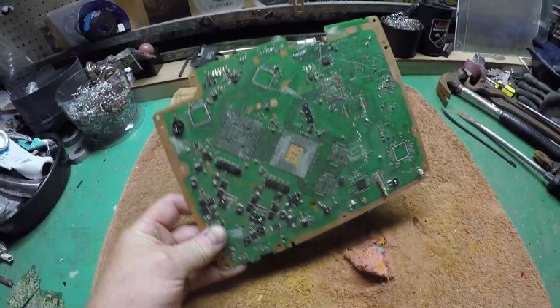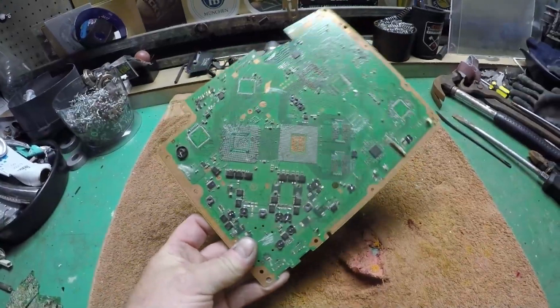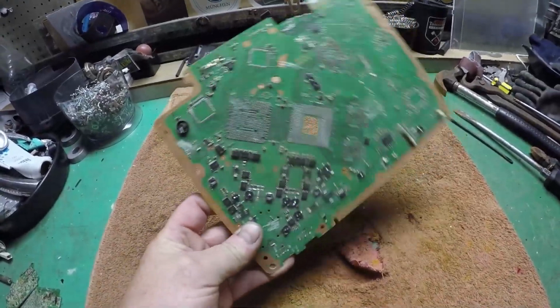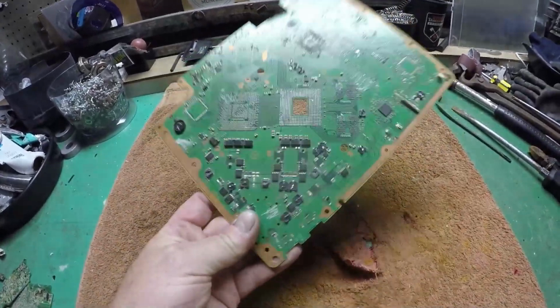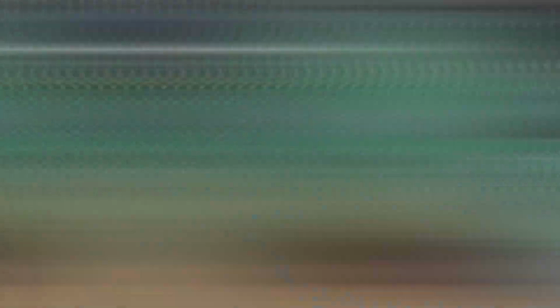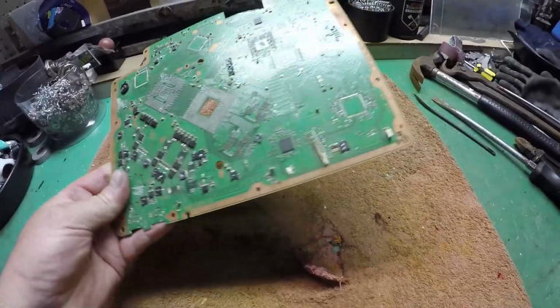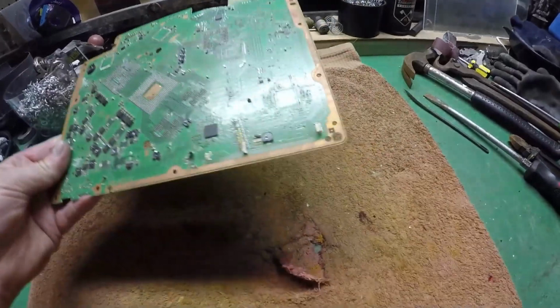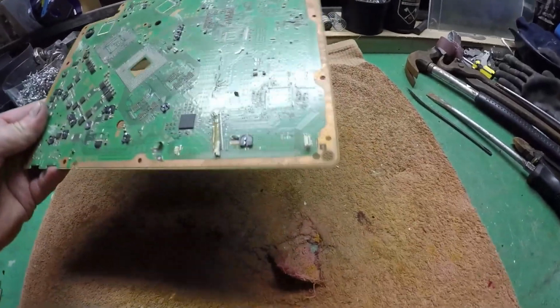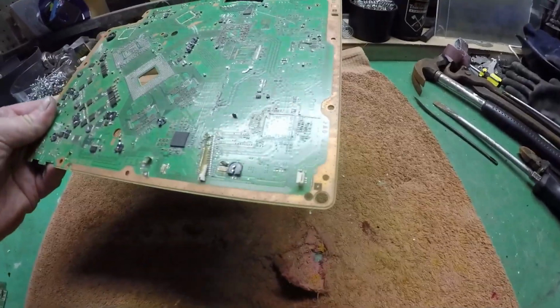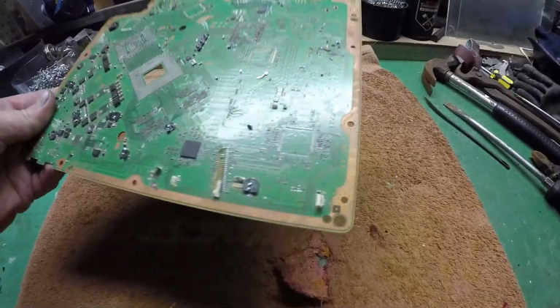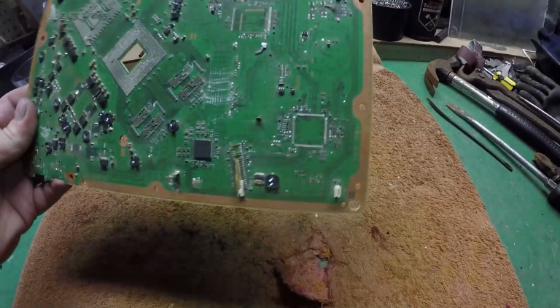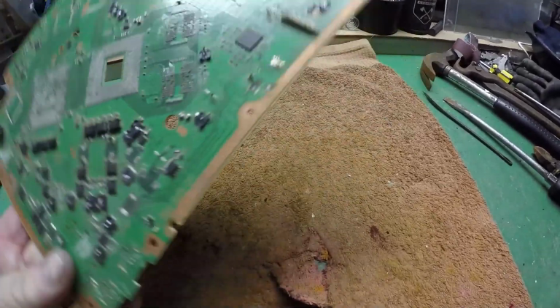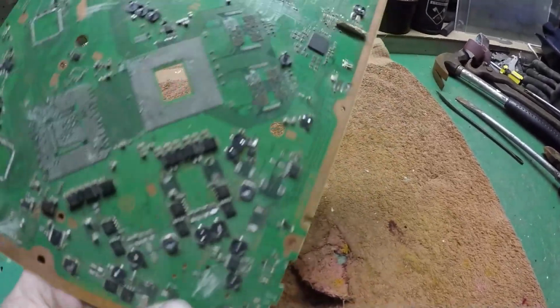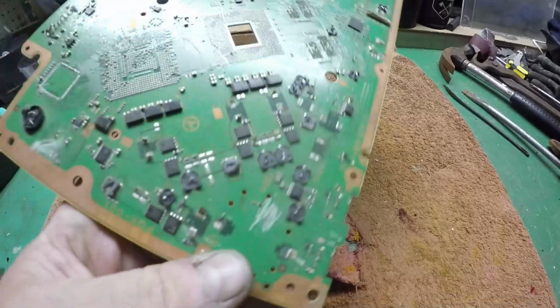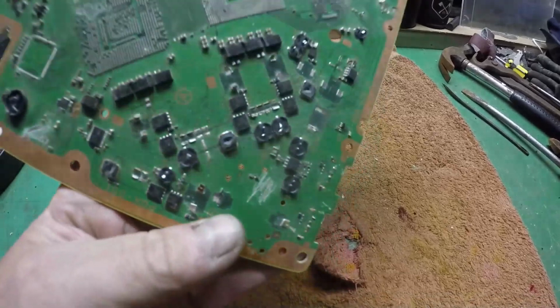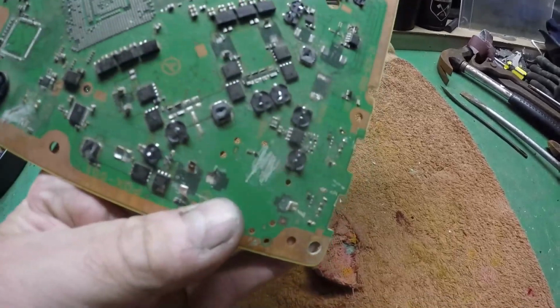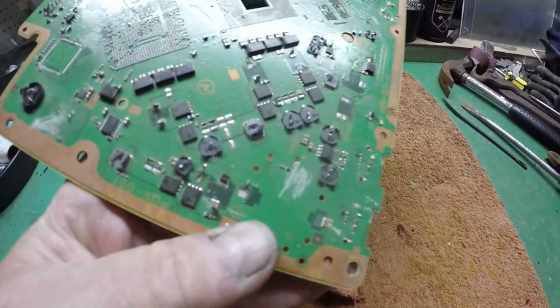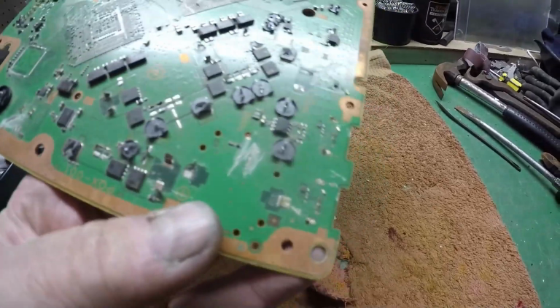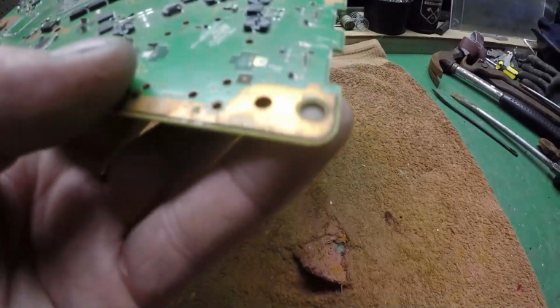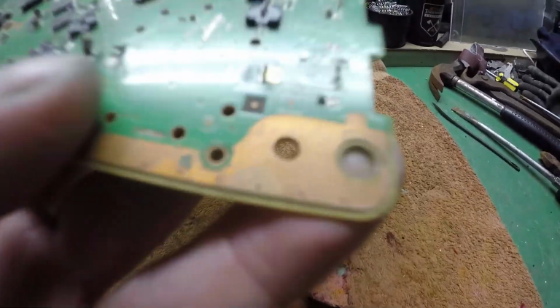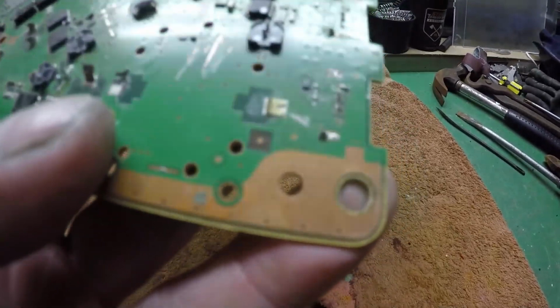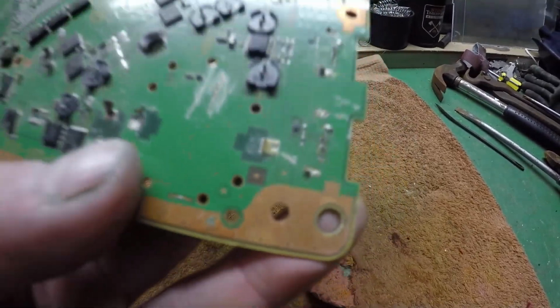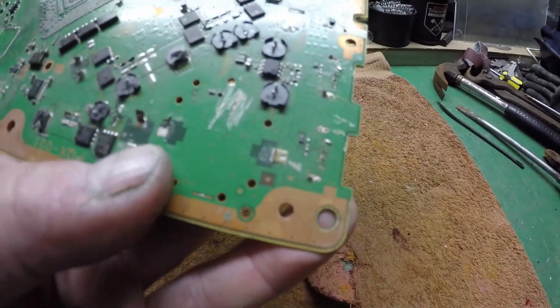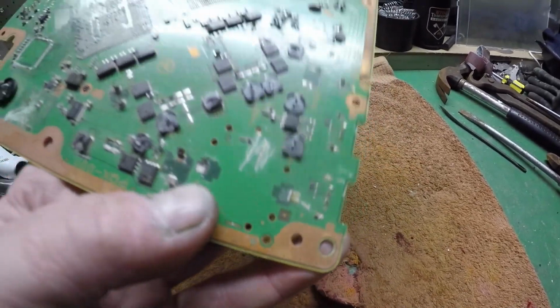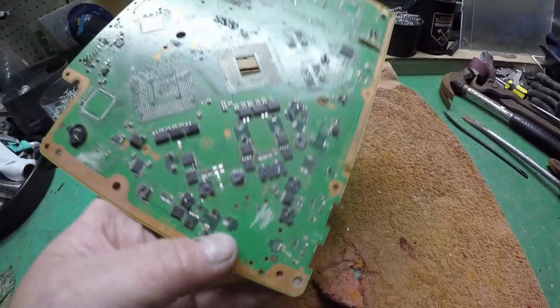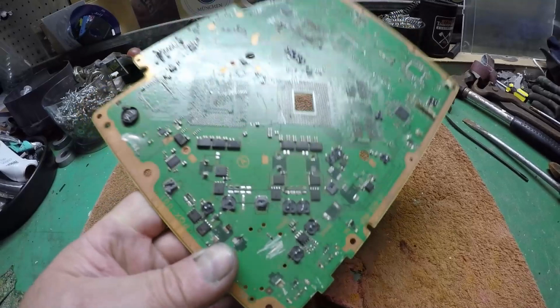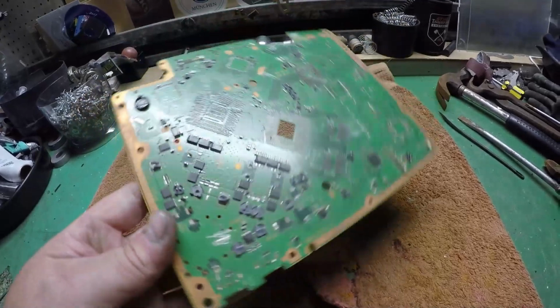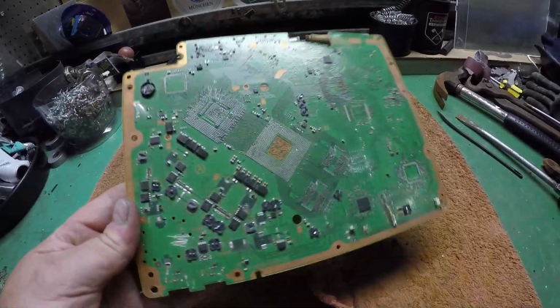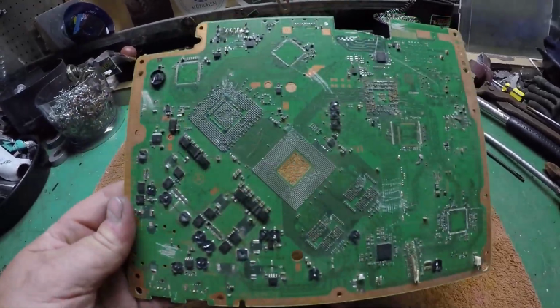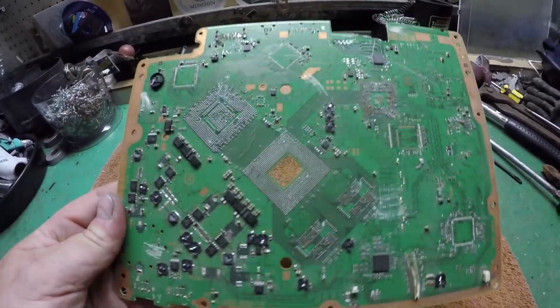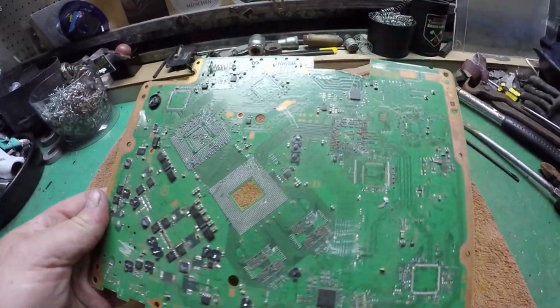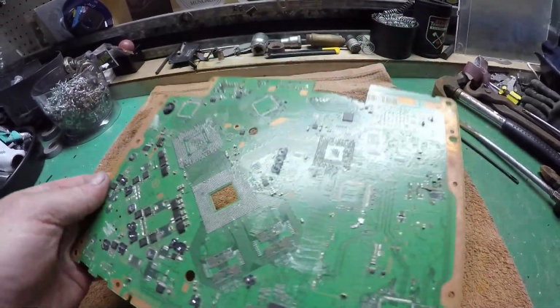Okay guys, so a quick run today. I hope at the end of this to have removed all of this green fibre board to get at this lovely copper here. Then I'll see about how to remove the copper from the board.